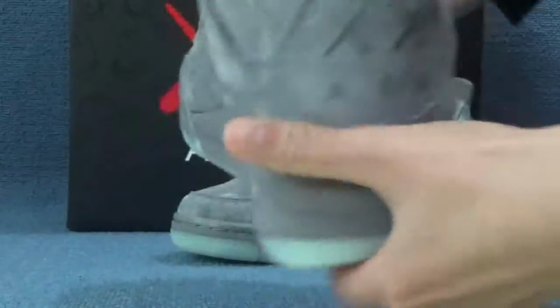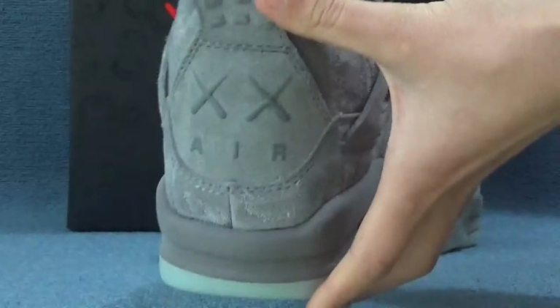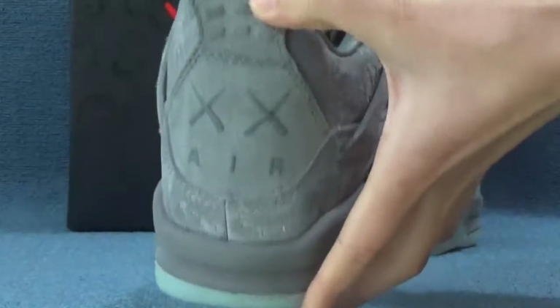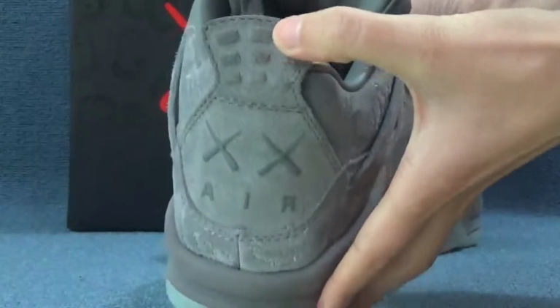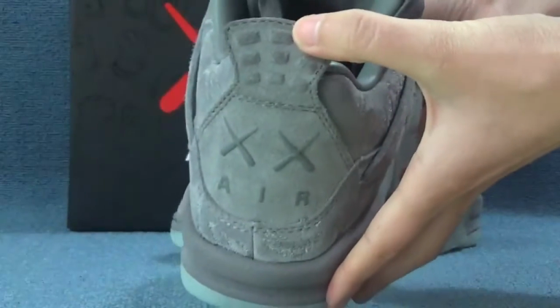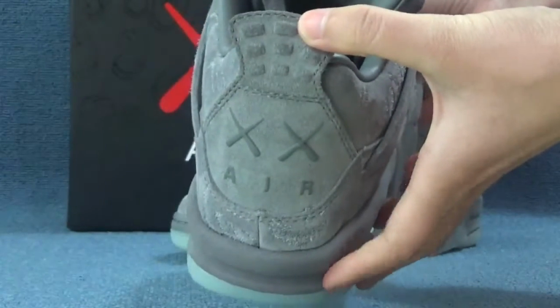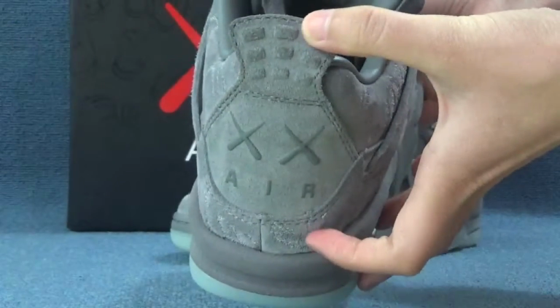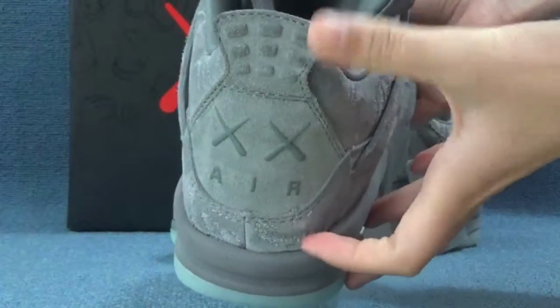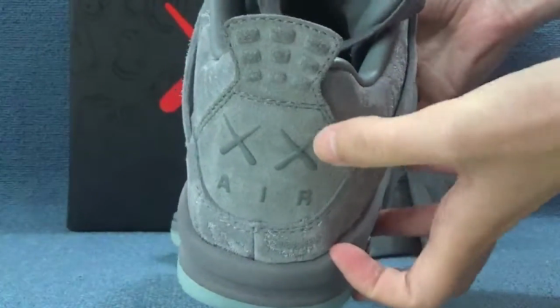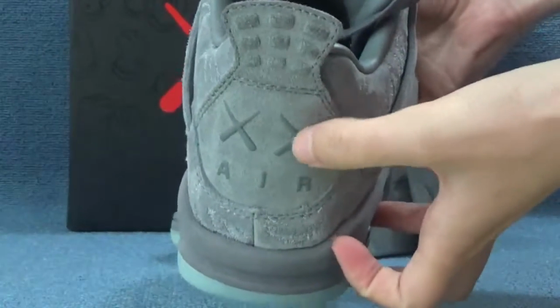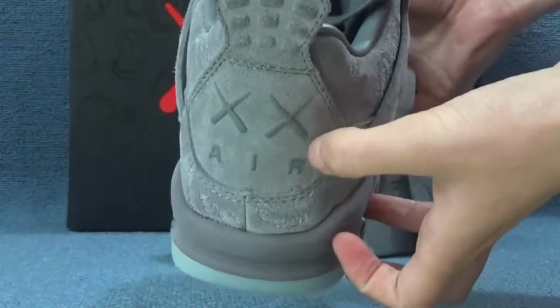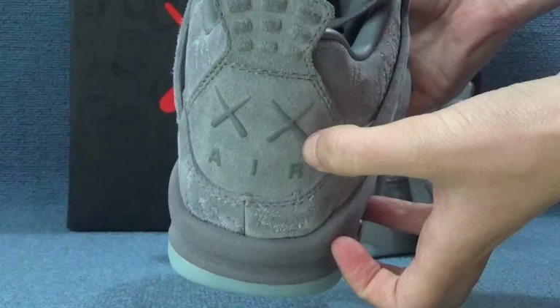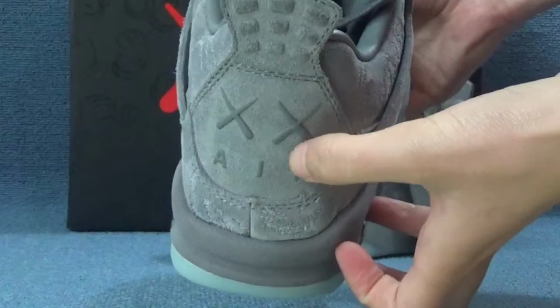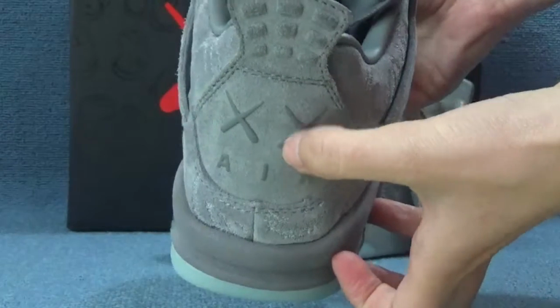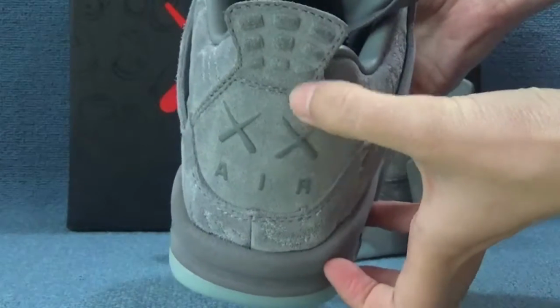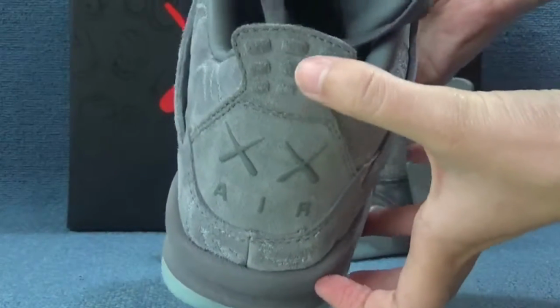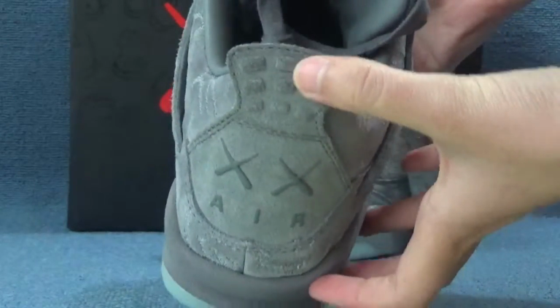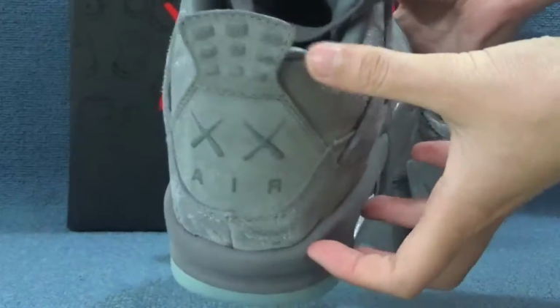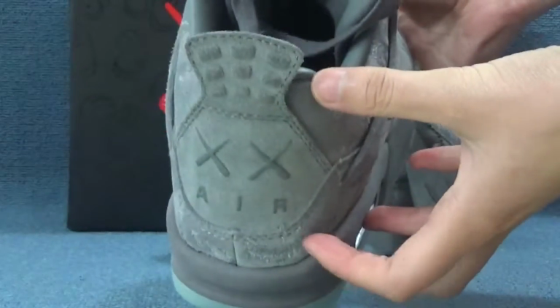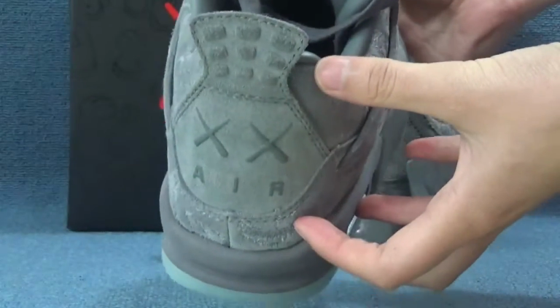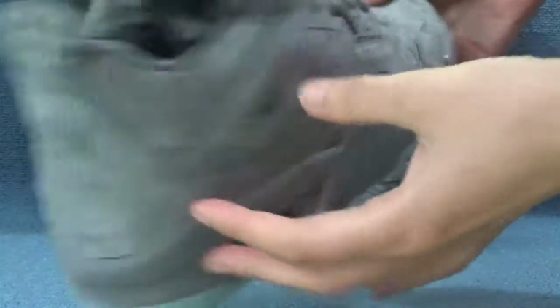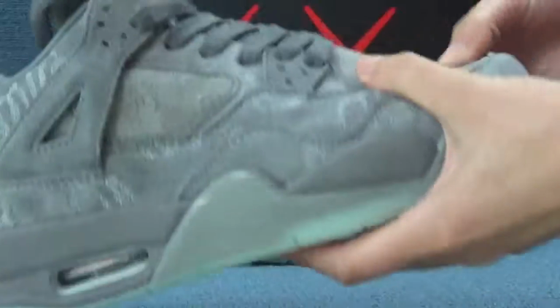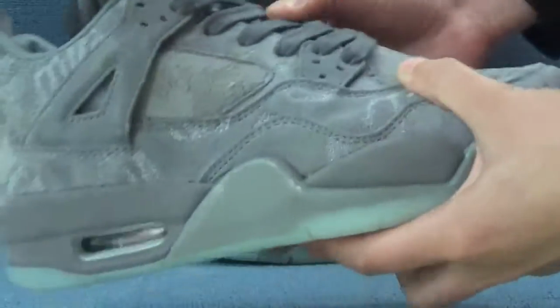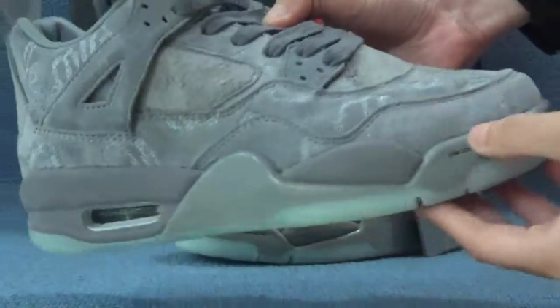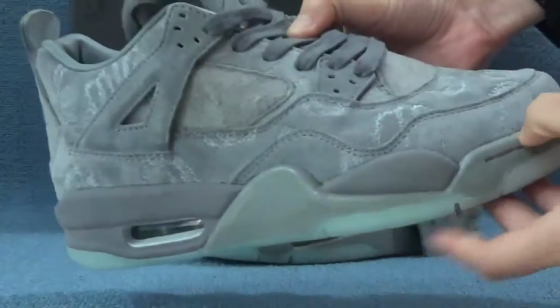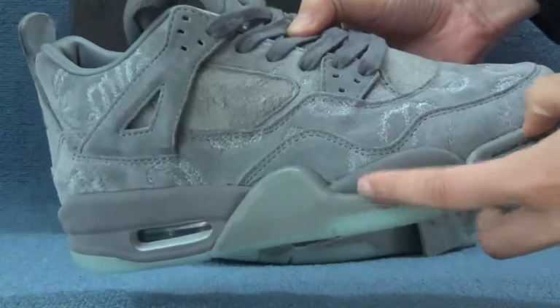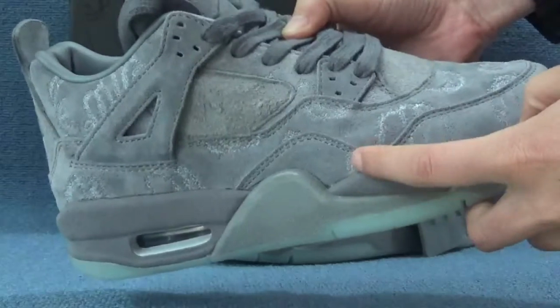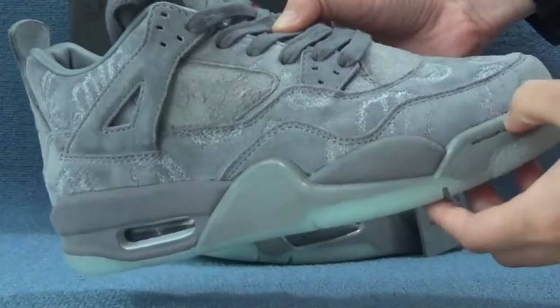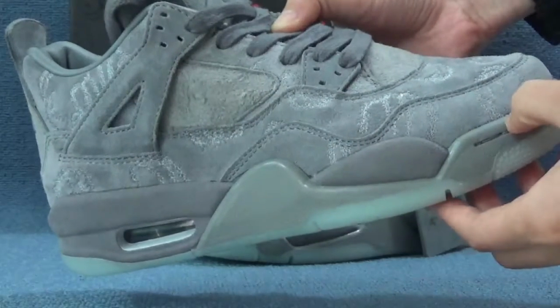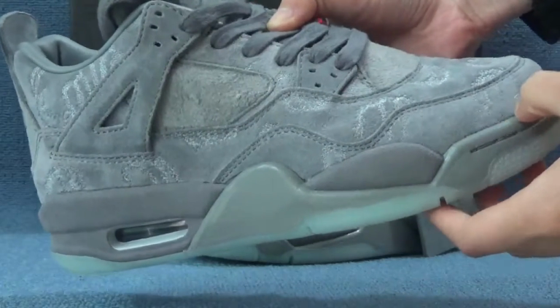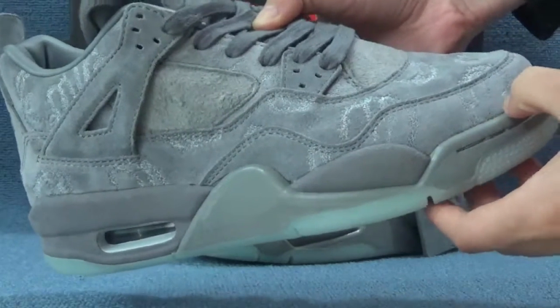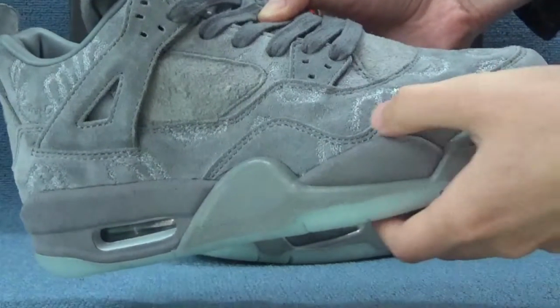Here you can see the bed of this shoe. Here we can see our logo. Okay, here is another side of this shoe.